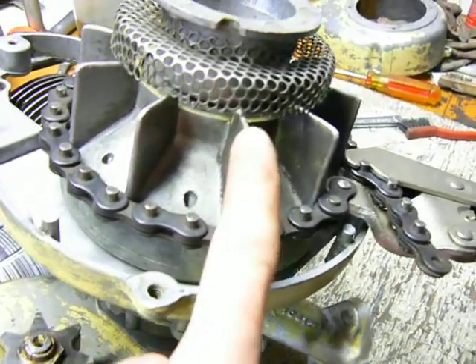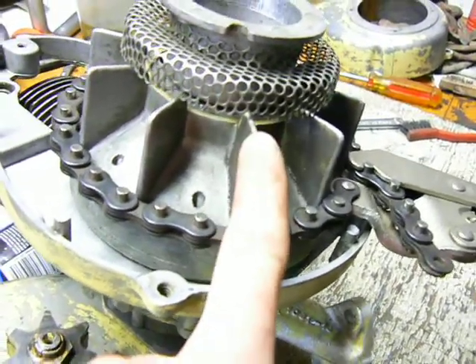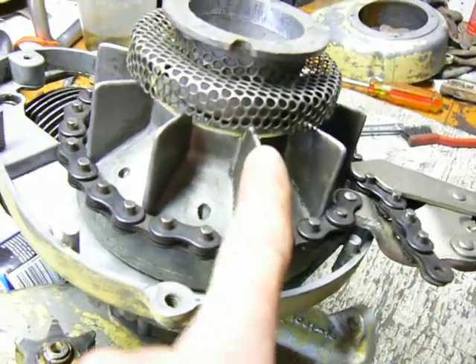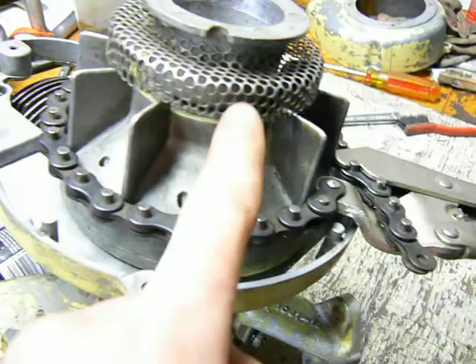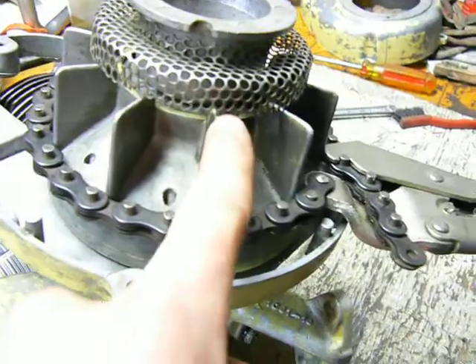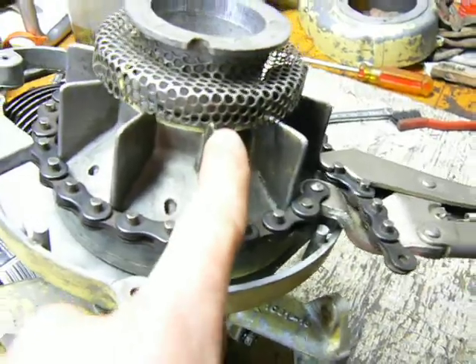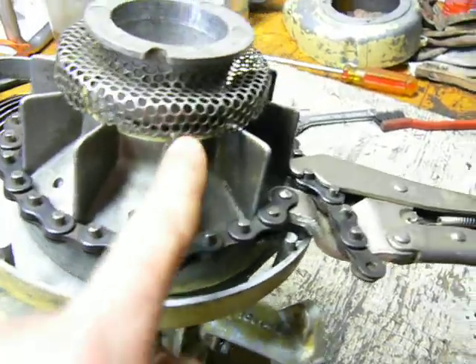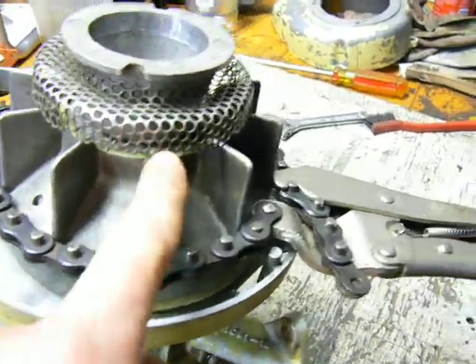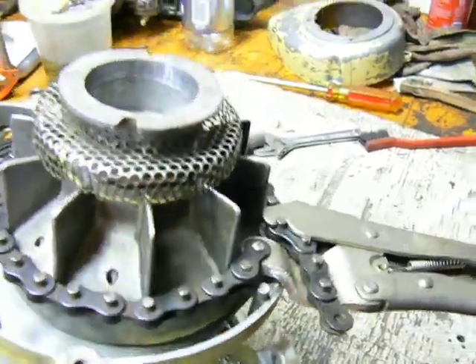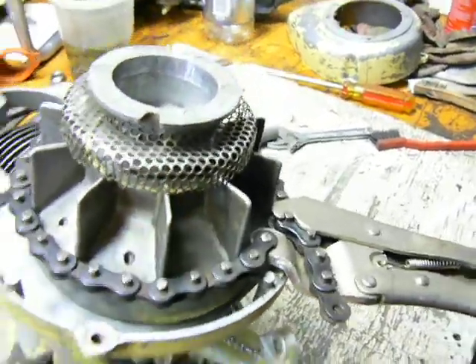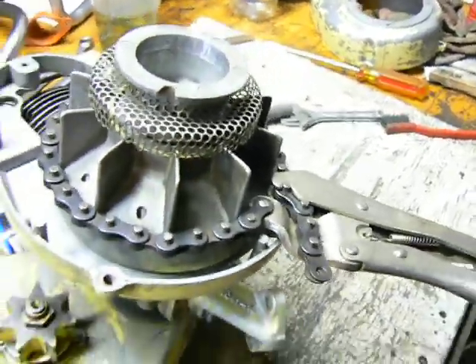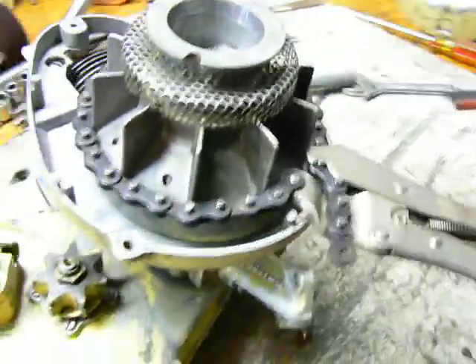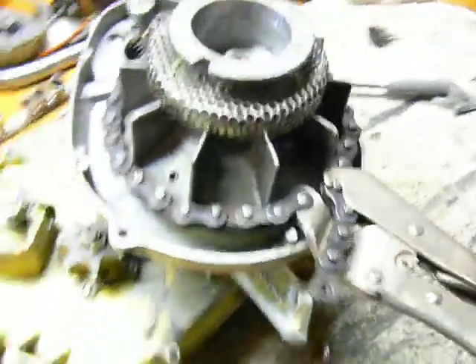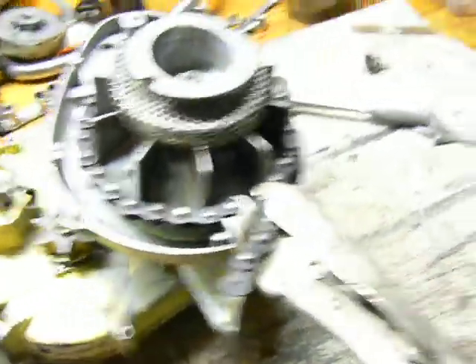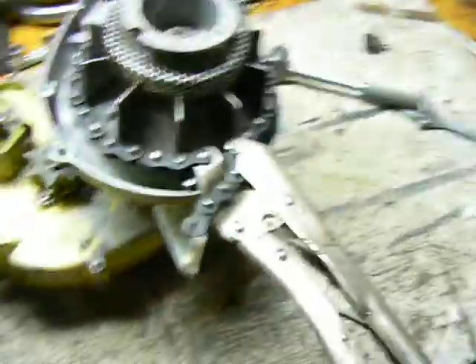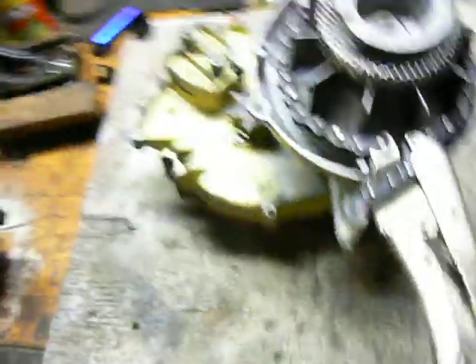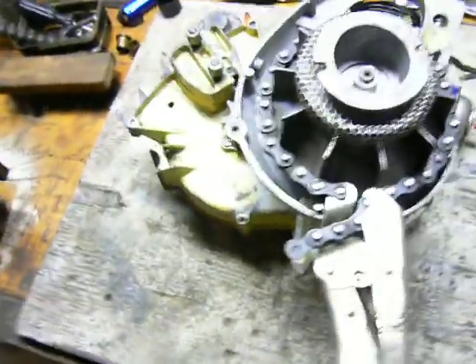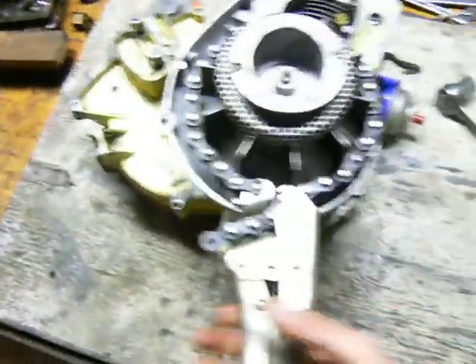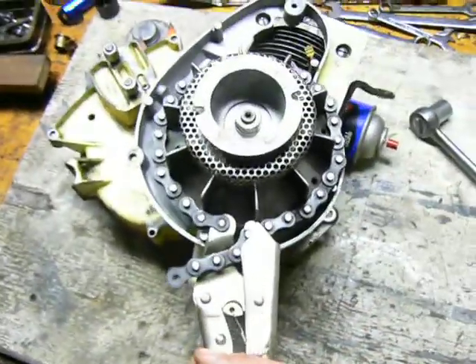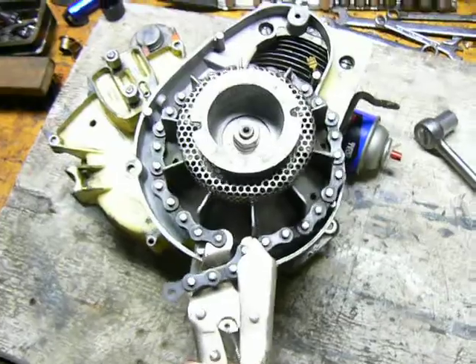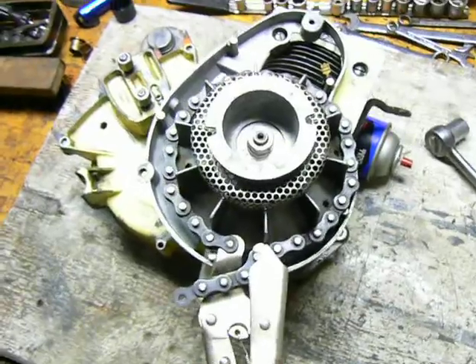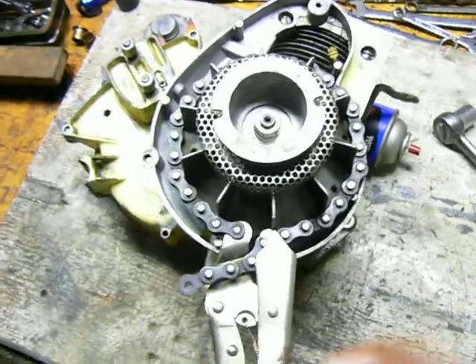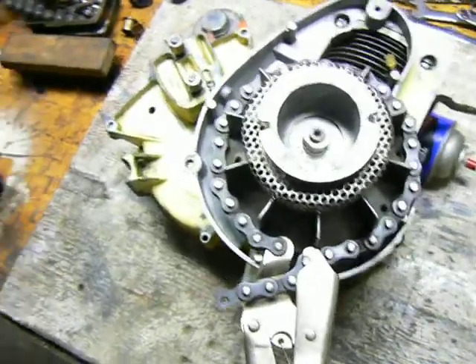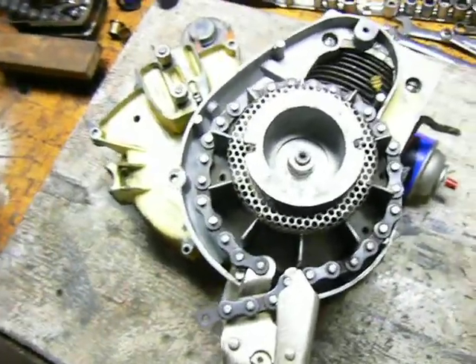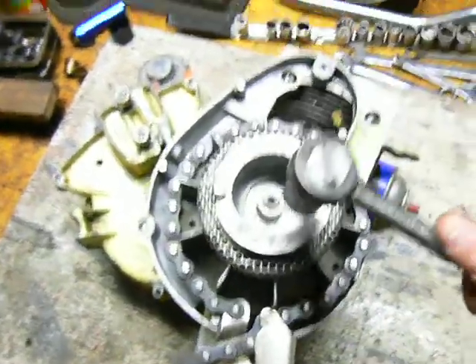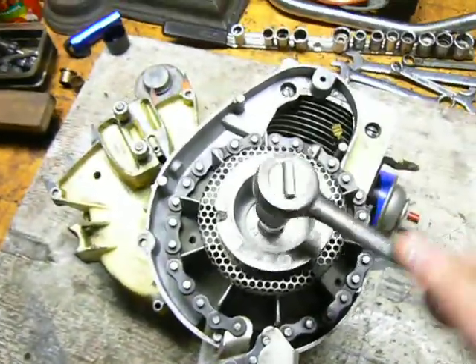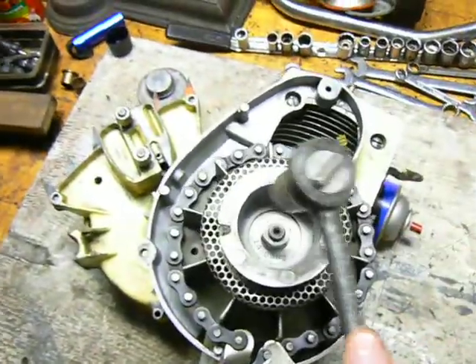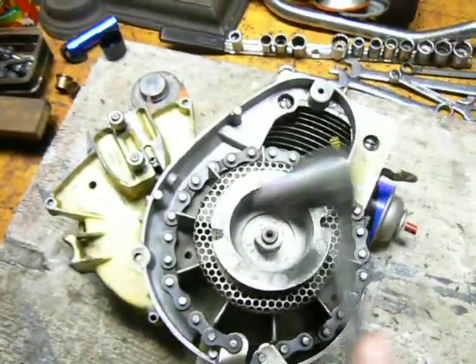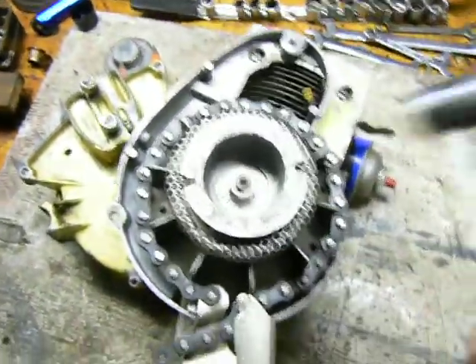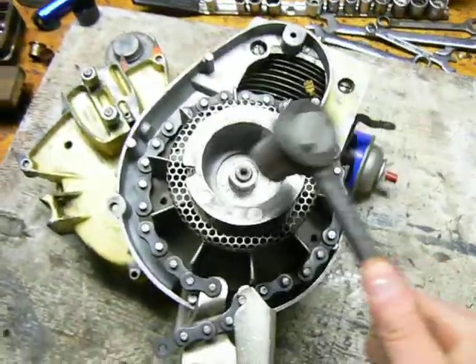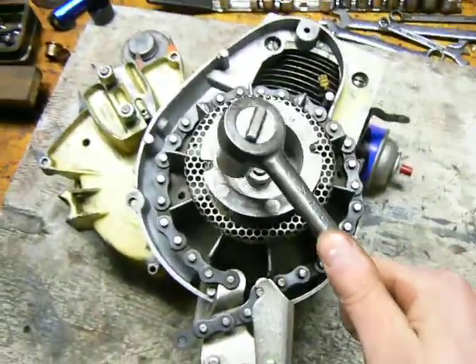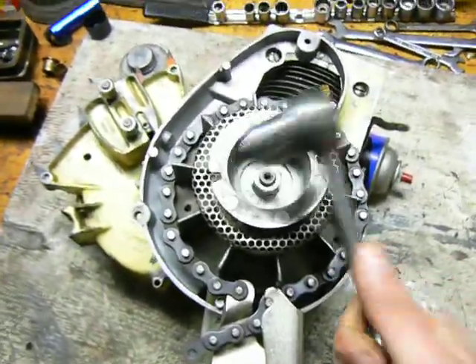Don't put it on the fins — you might damage them. You don't want to damage the fins. Then you can grab onto this with one hand and wrench off that nut with the other hand. I'm not going to take it off because I actually just put this flywheel back on.